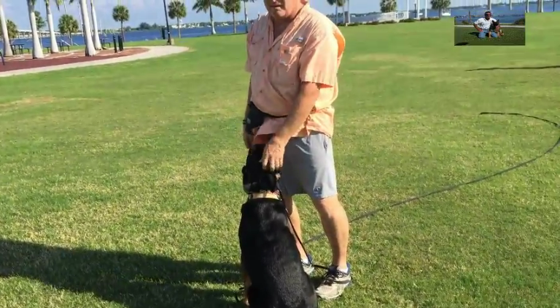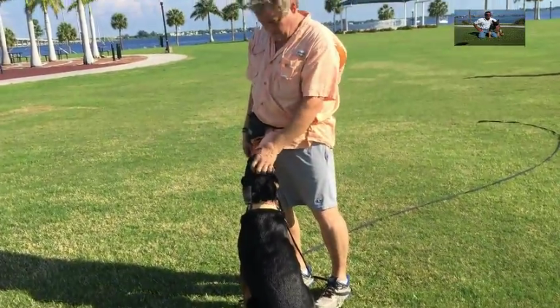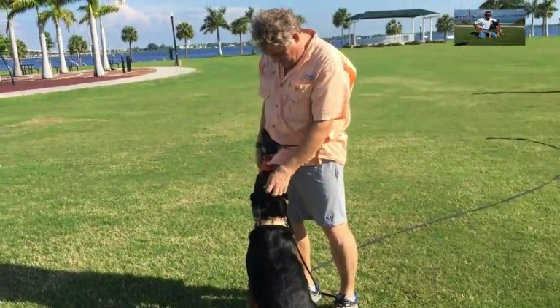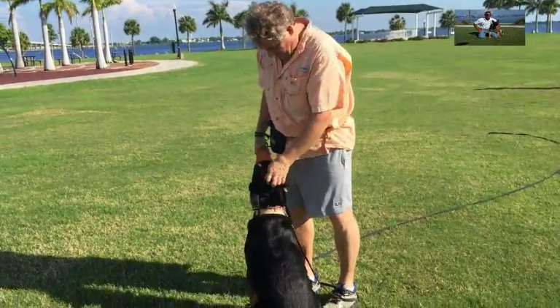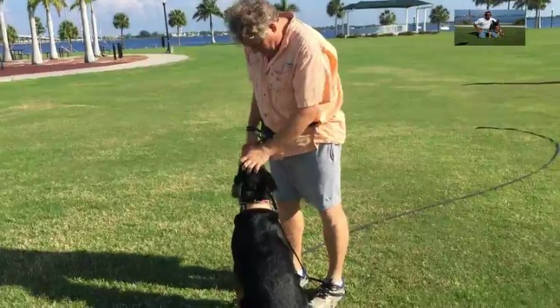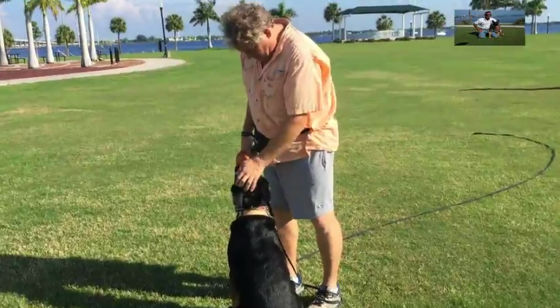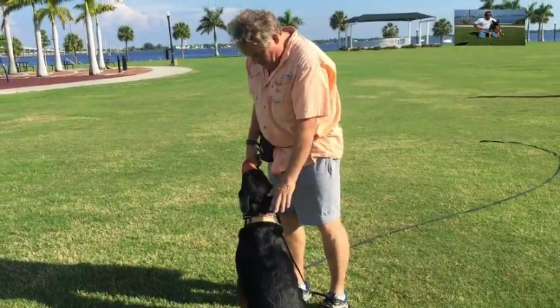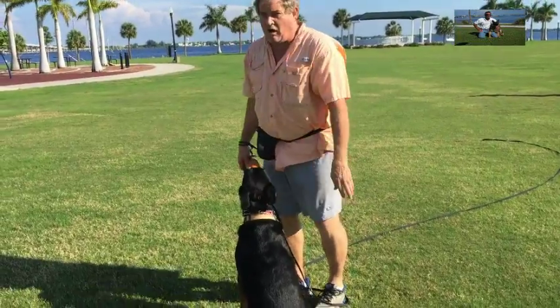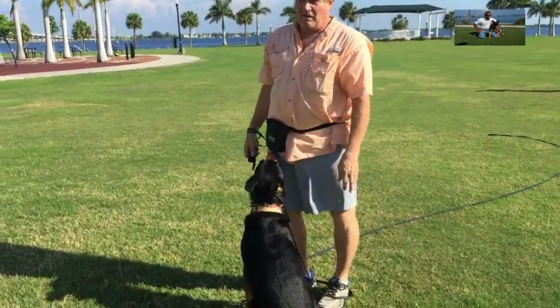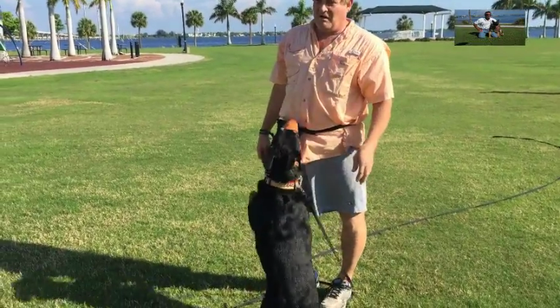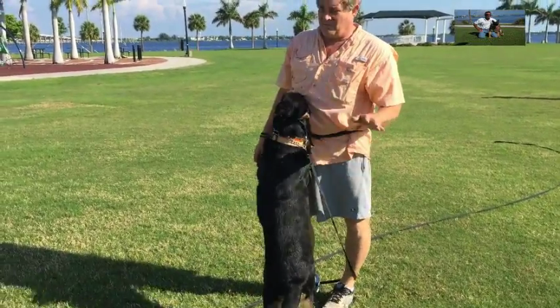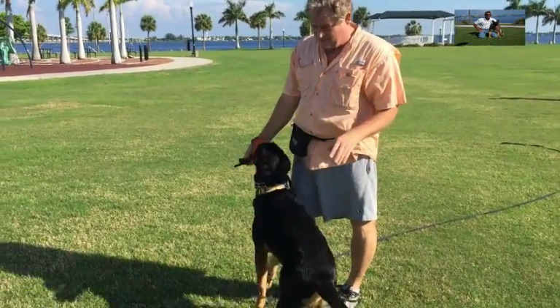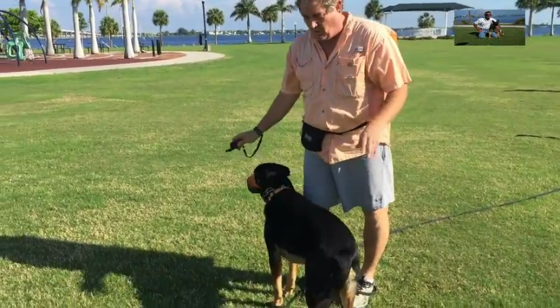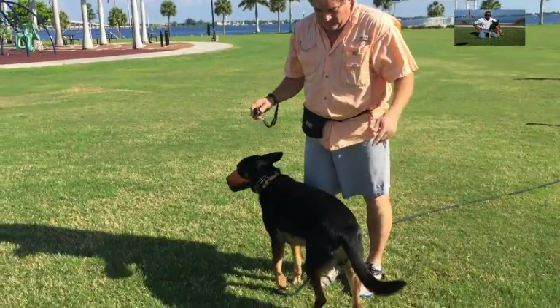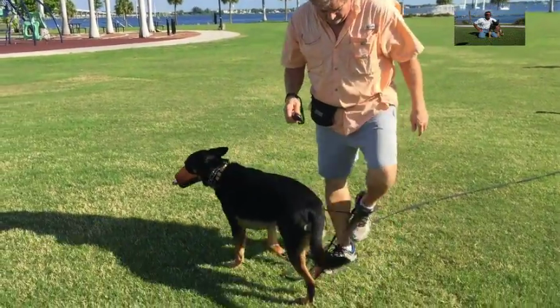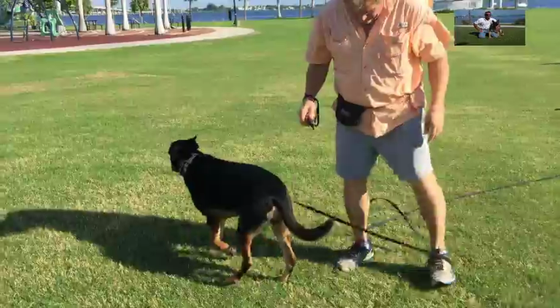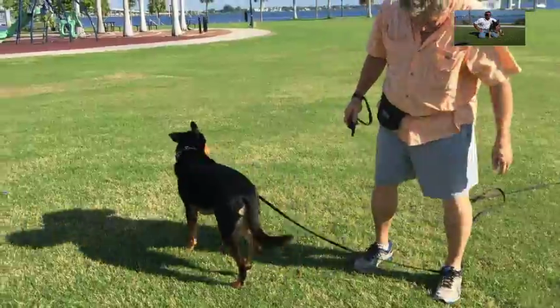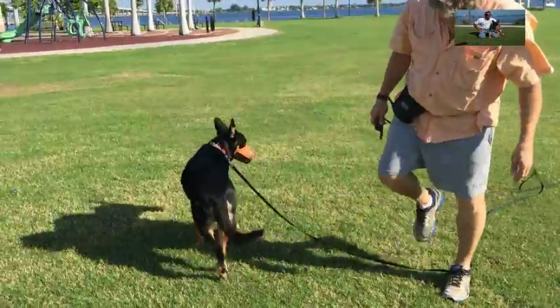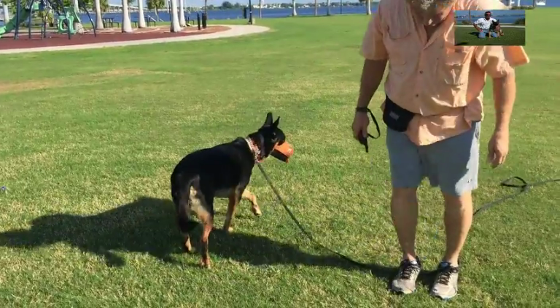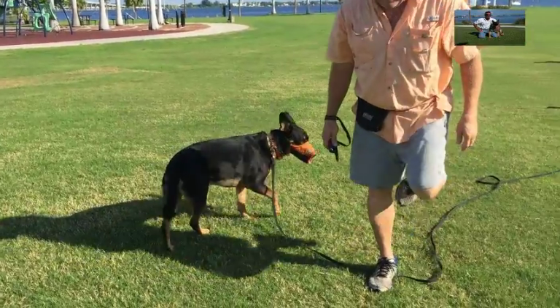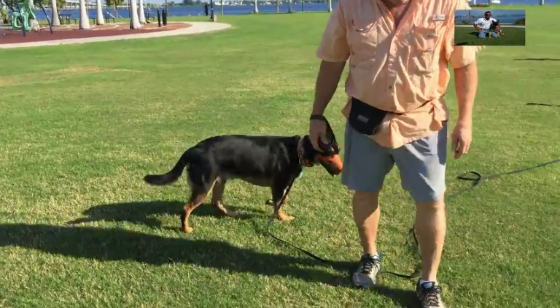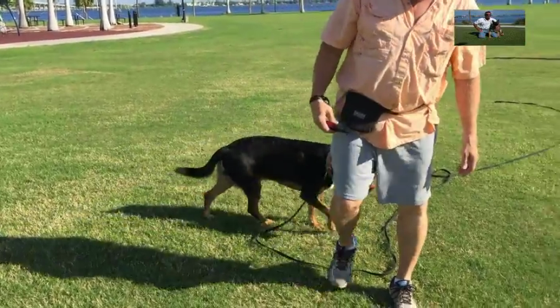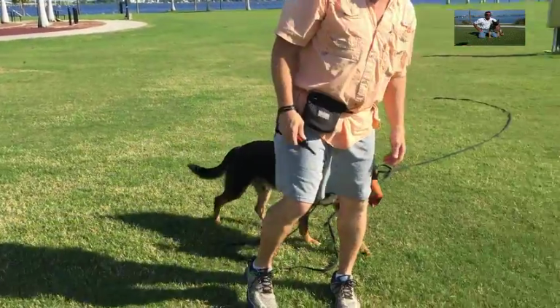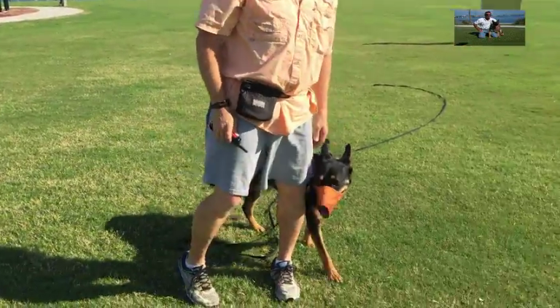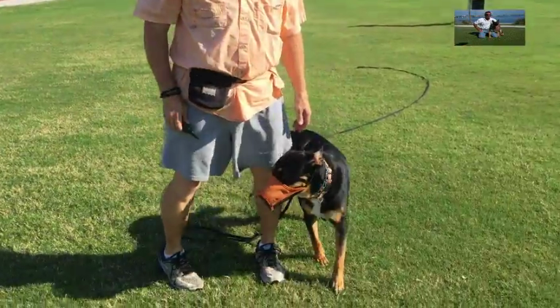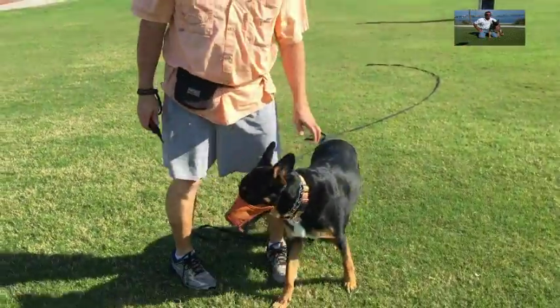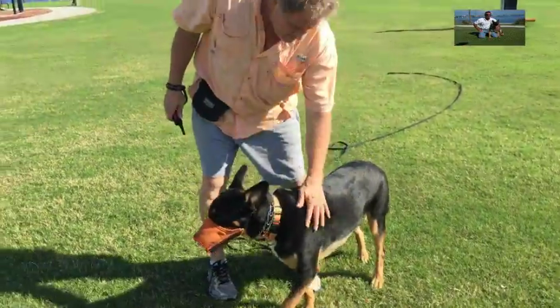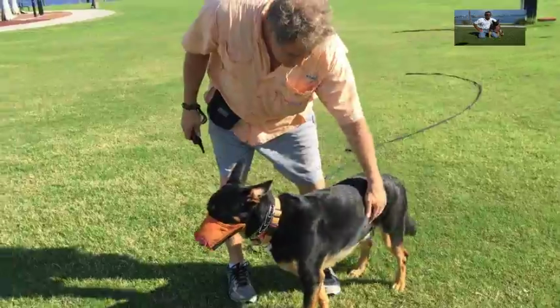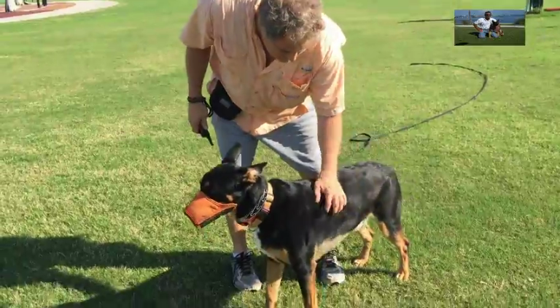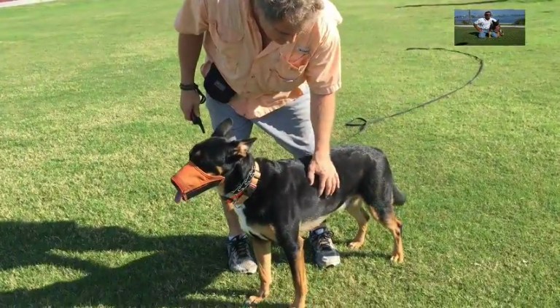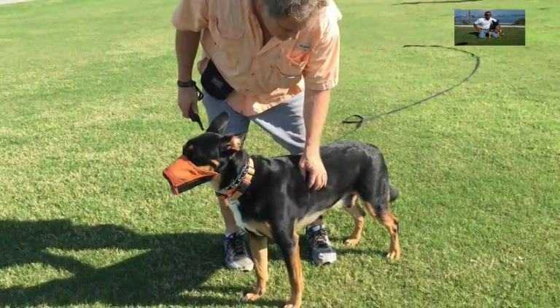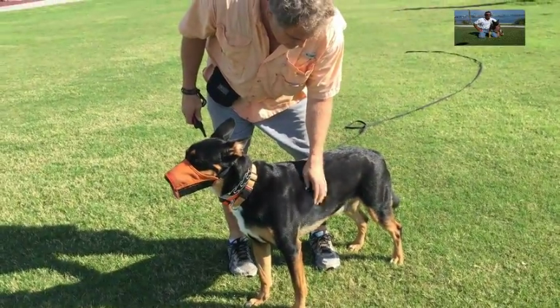If I see my dogs getting too heavy, I just cut them back a little bit. I weigh them constantly — all my dogs. I don't want any of them overweight. He's at a good weight now.